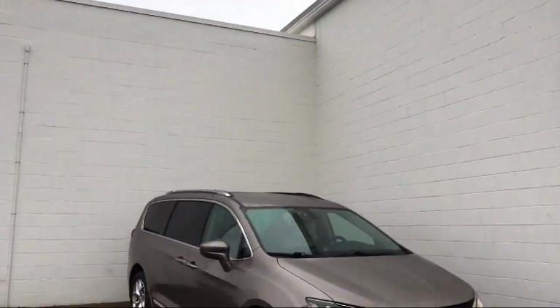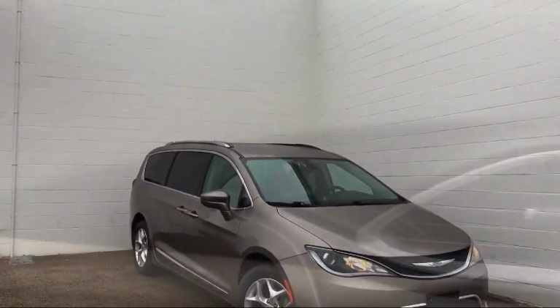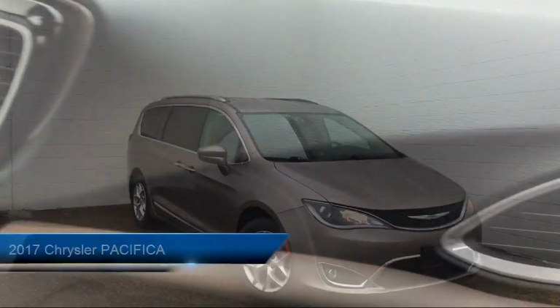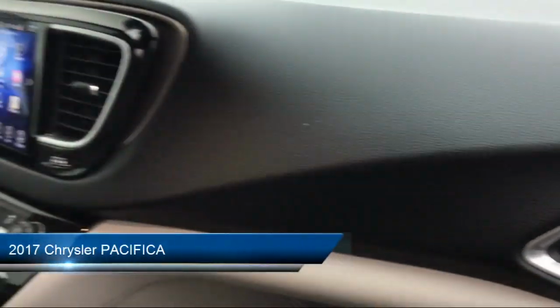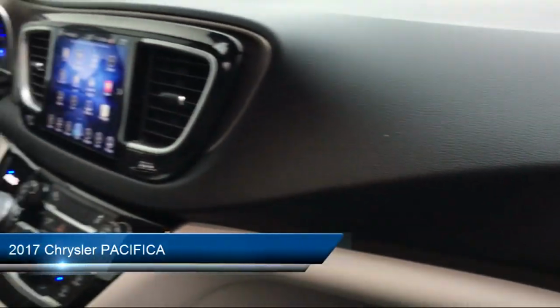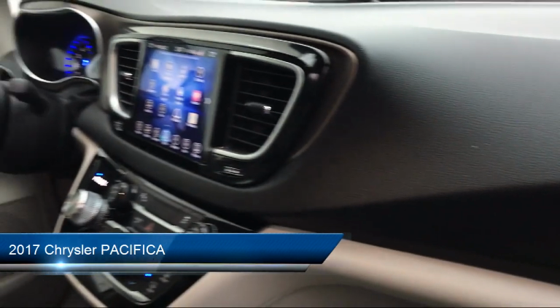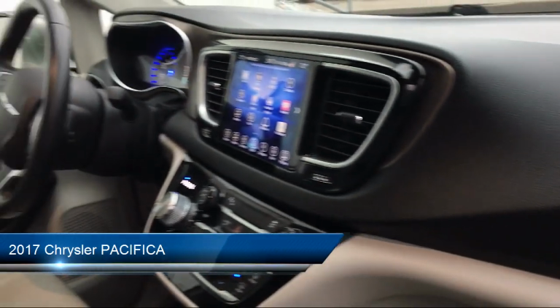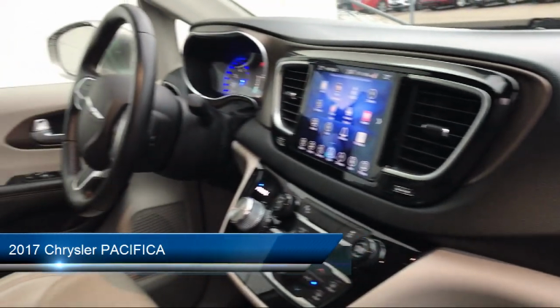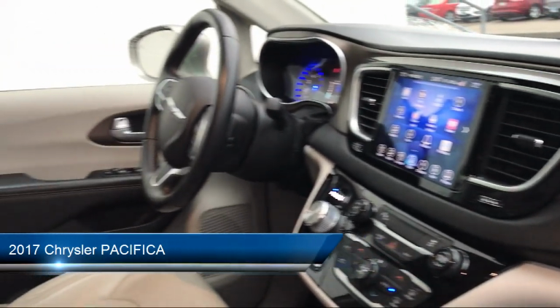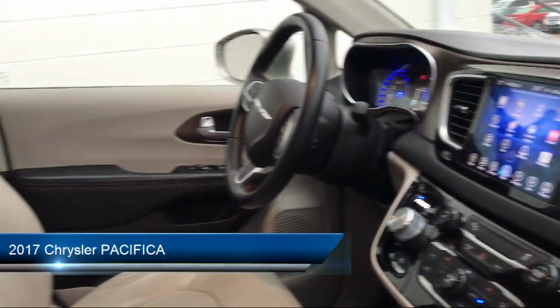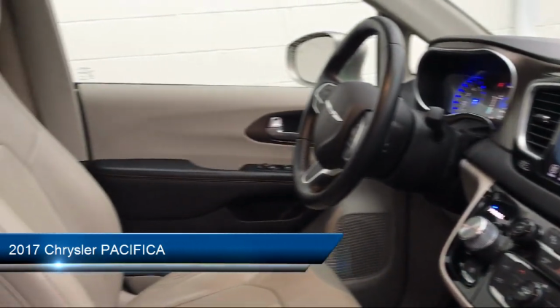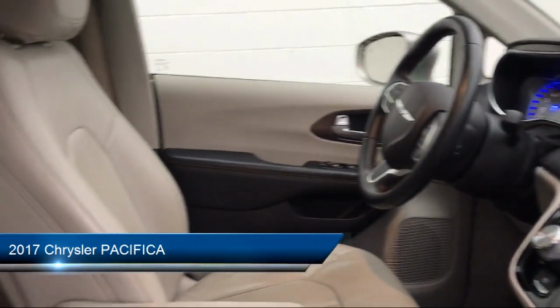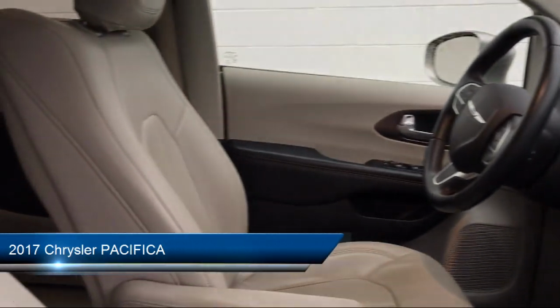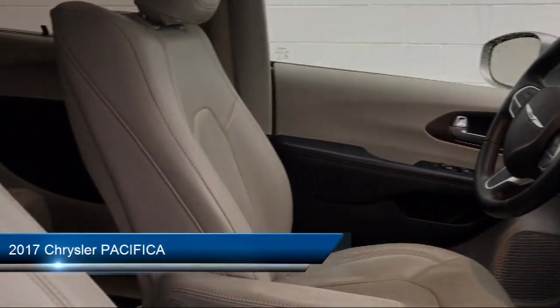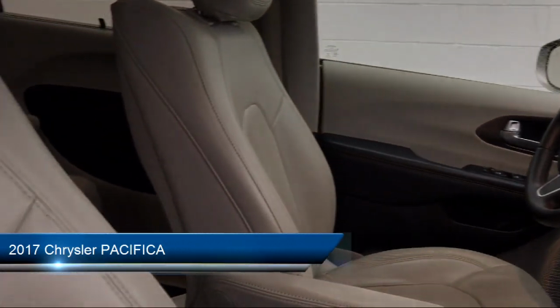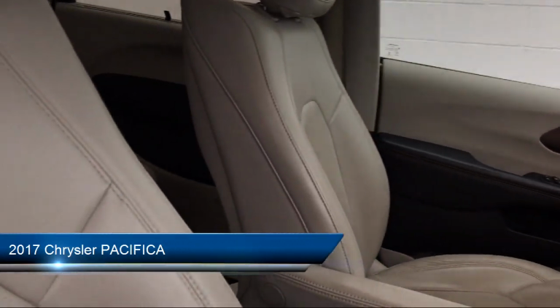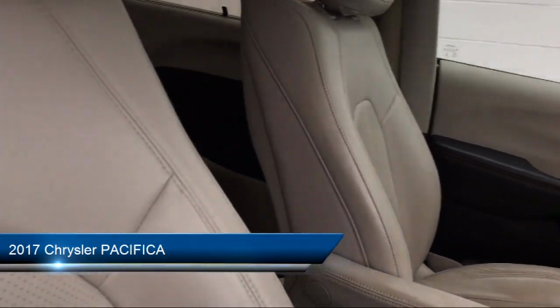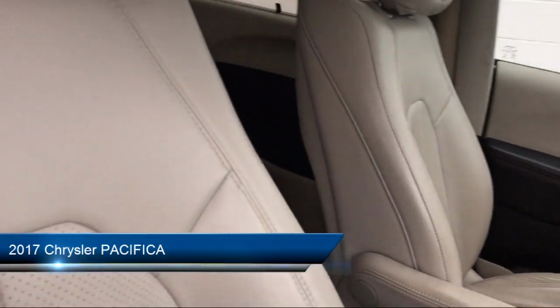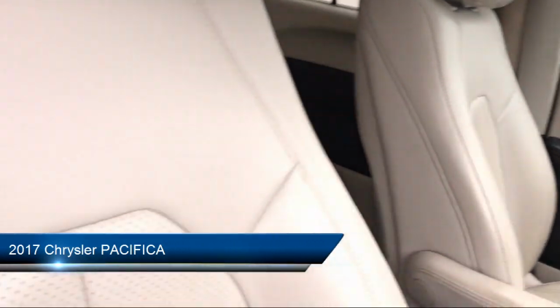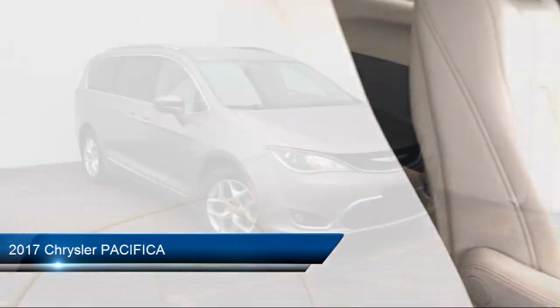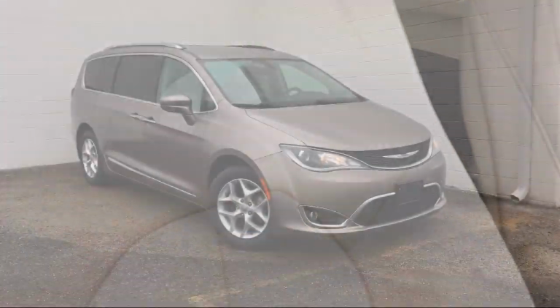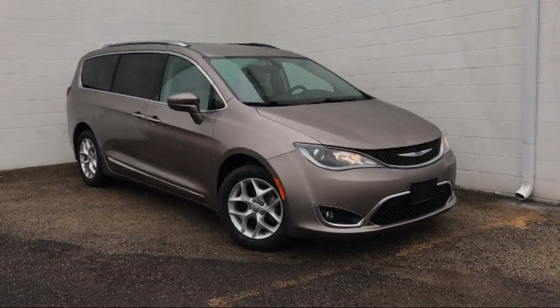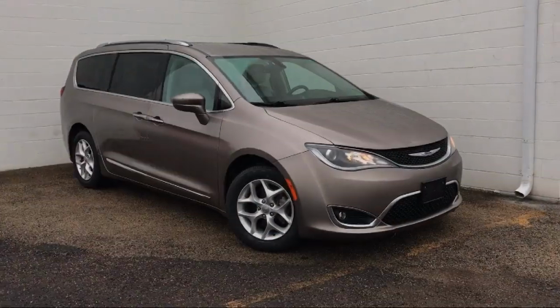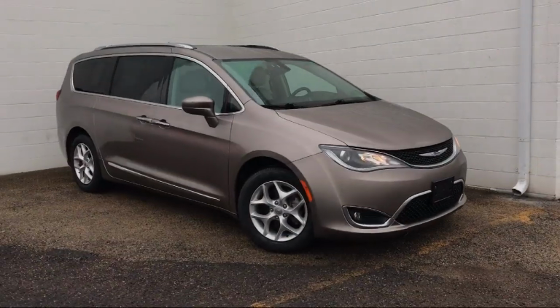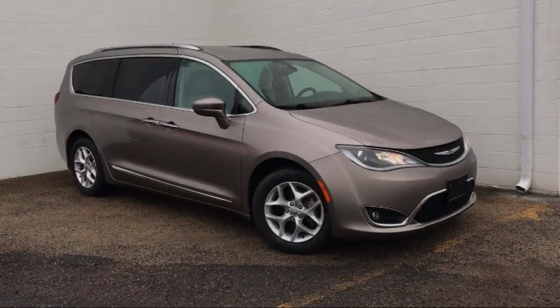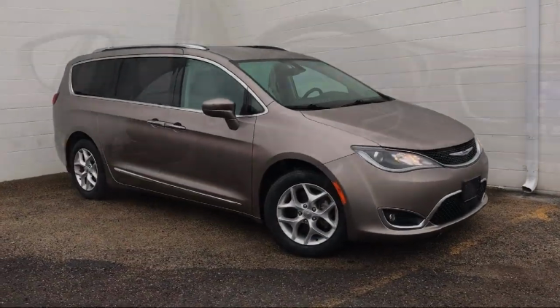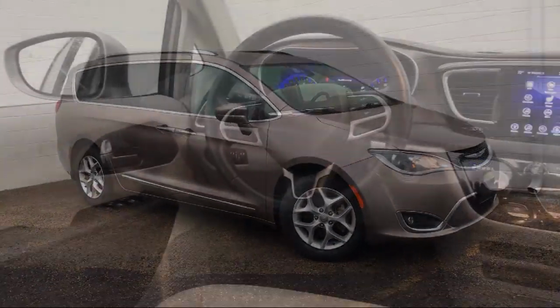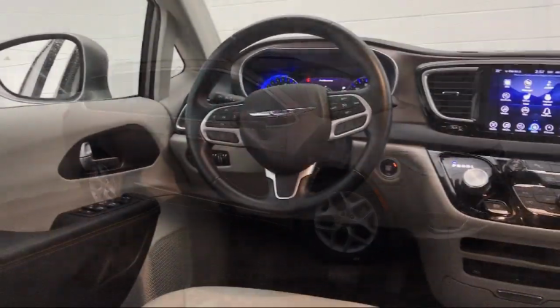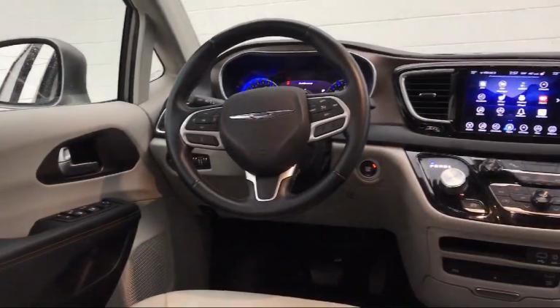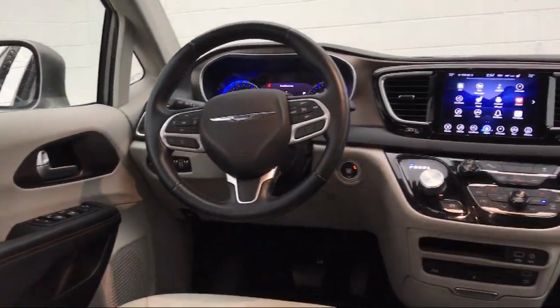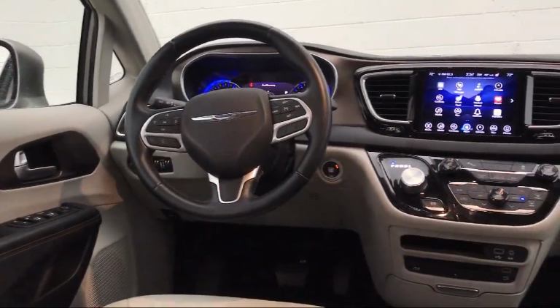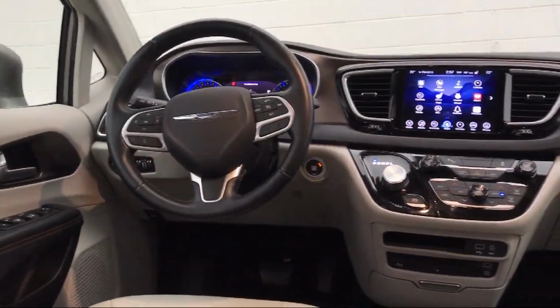It comes equipped with heated front seats, rear spoiler, touring suspension, leather-wrapped steering wheel, stability control, MP3 player, and climate control.